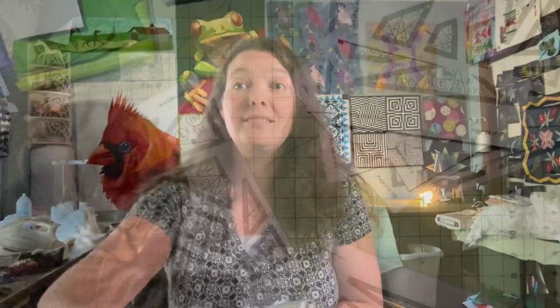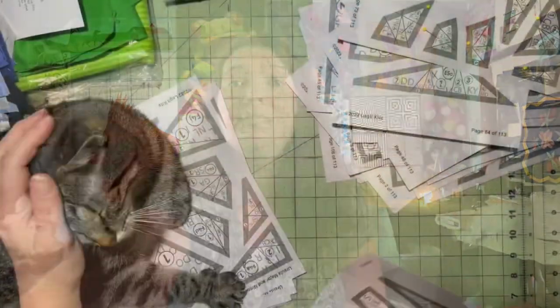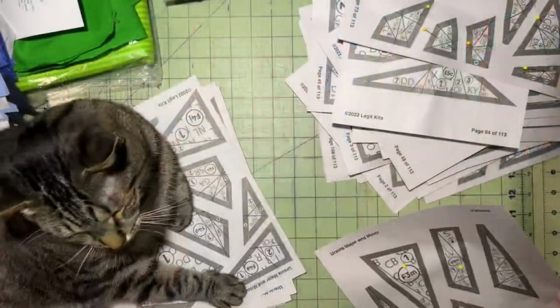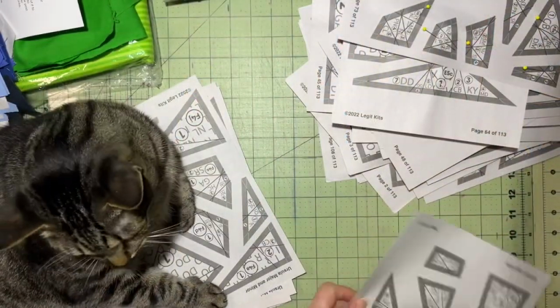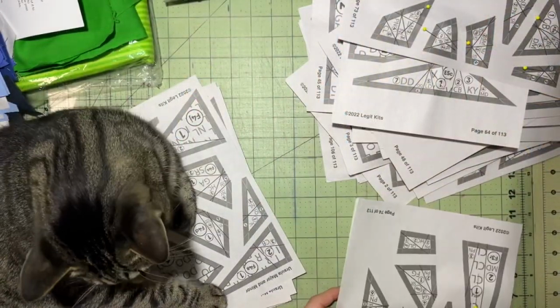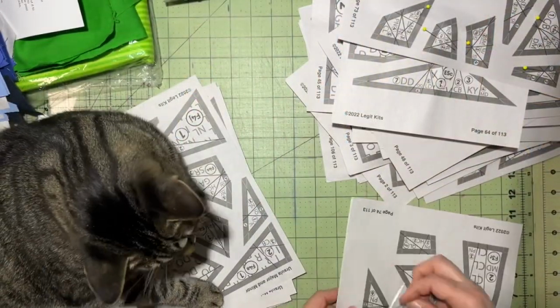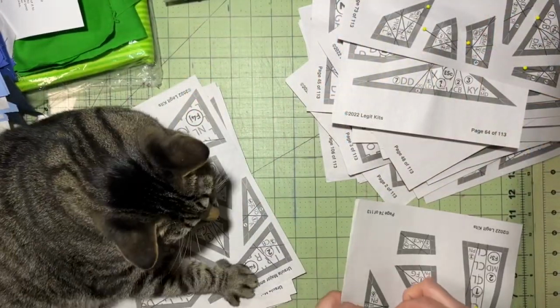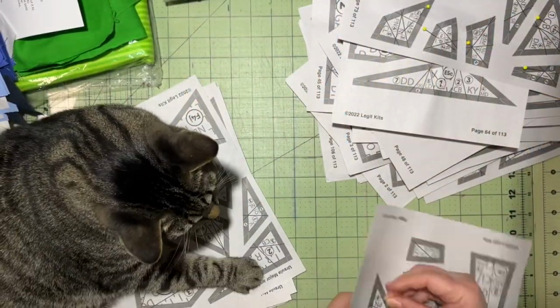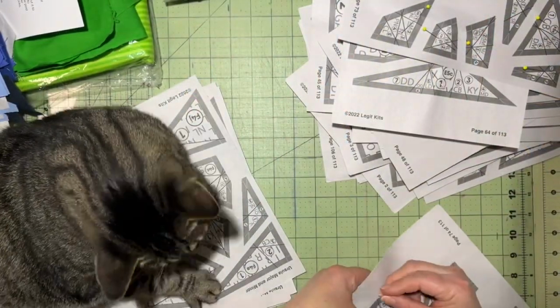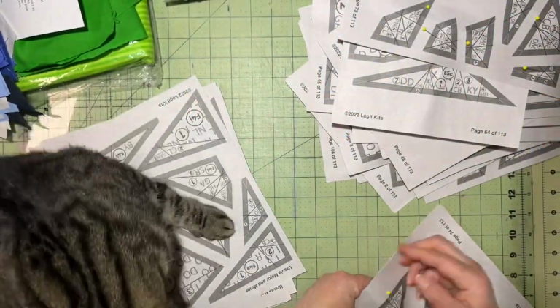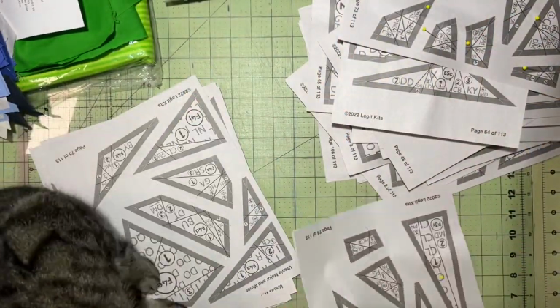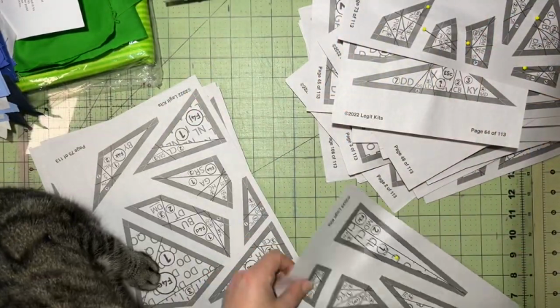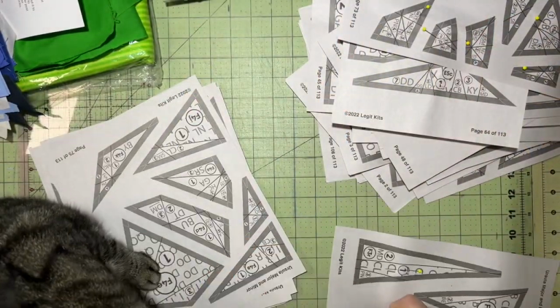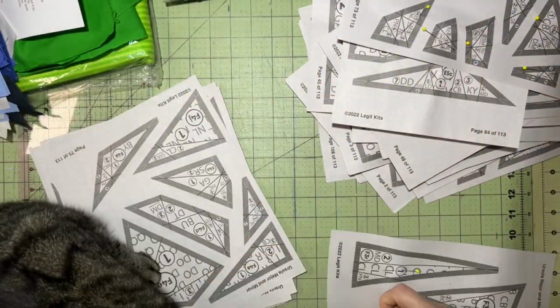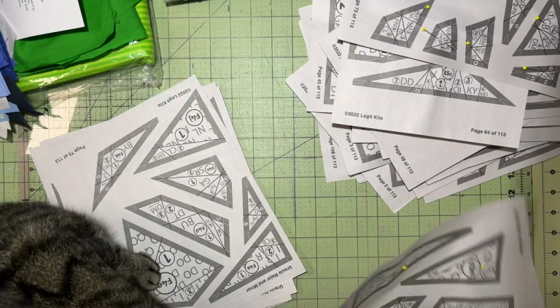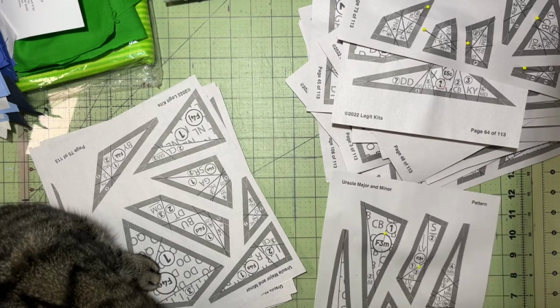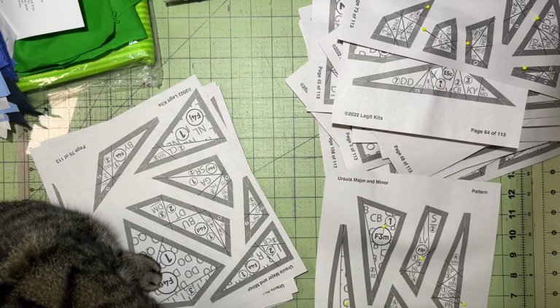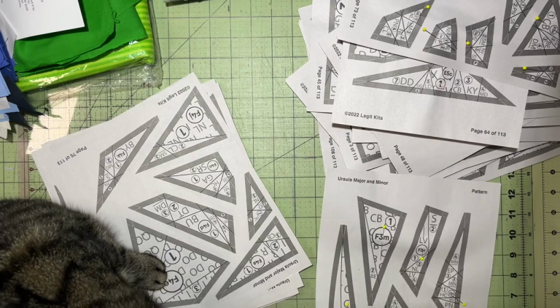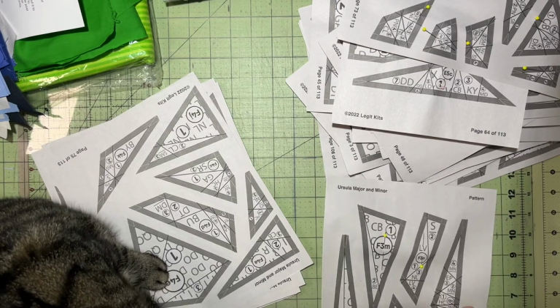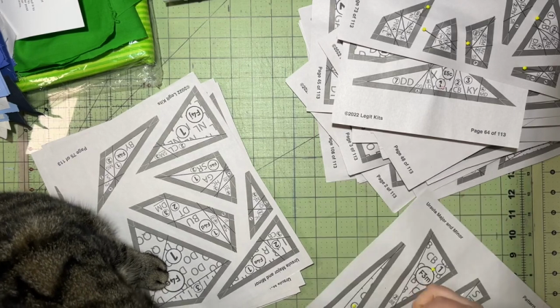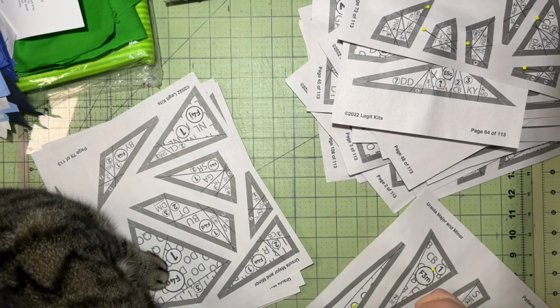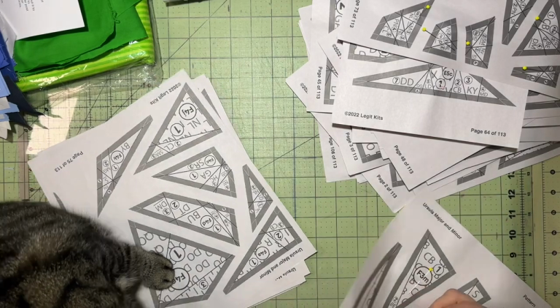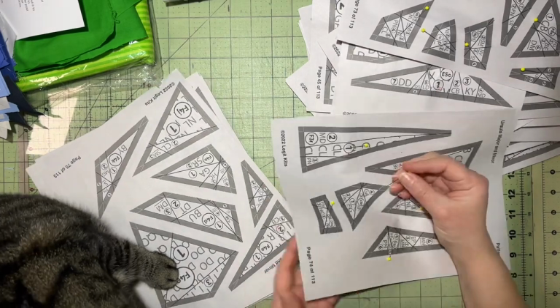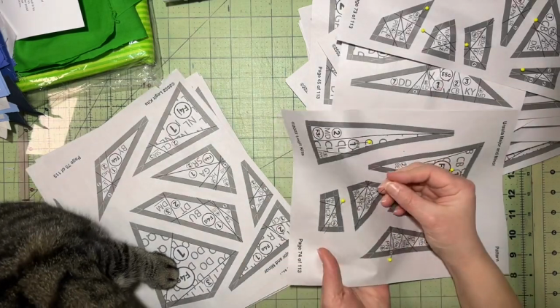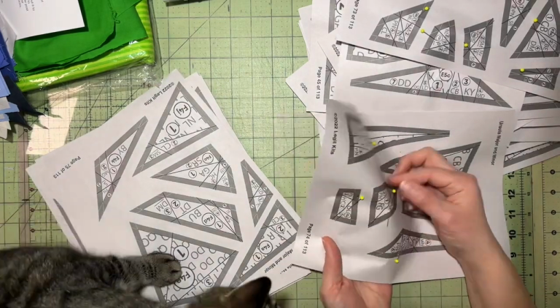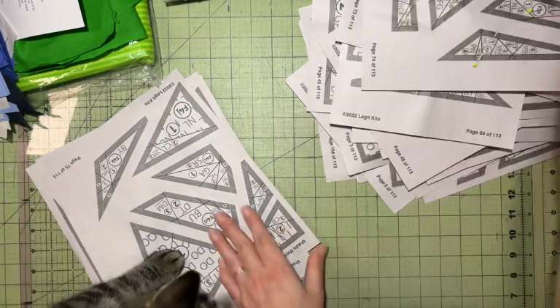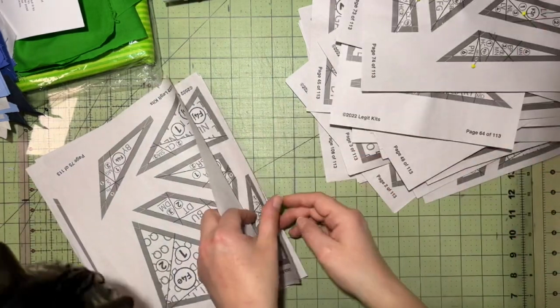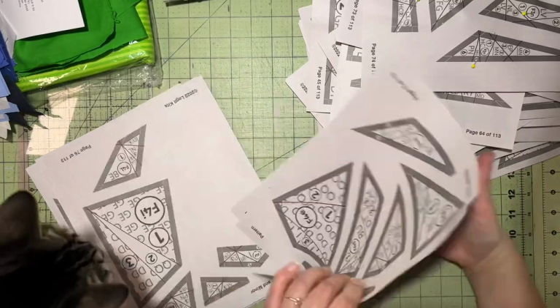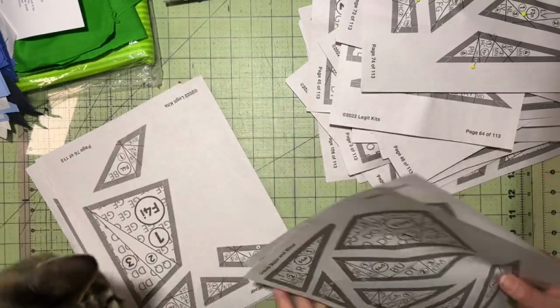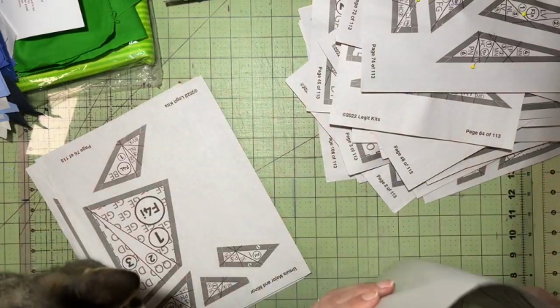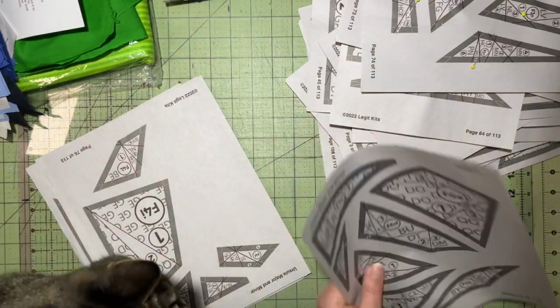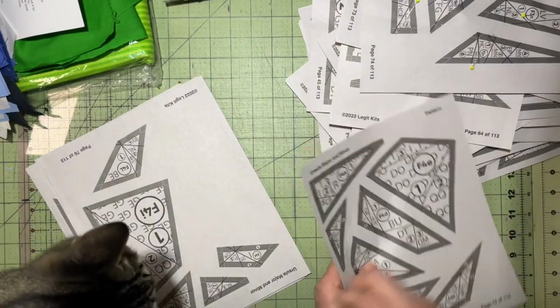The first thing you need is an emotional support paperweight. Once you have that in place you can start cutting out your smaller pattern pieces. Now our larger pattern pieces we dealt with in a previous video, so if you haven't watched that I recommend going back to watch that first.